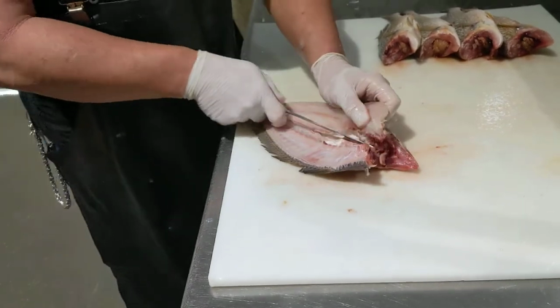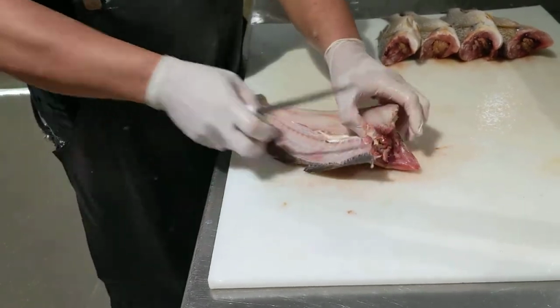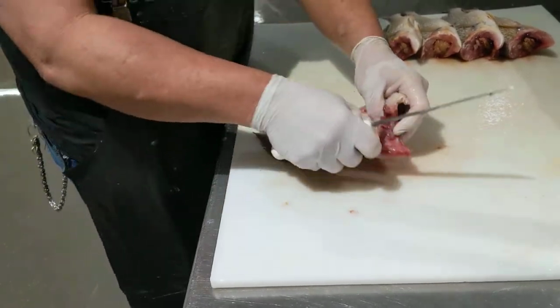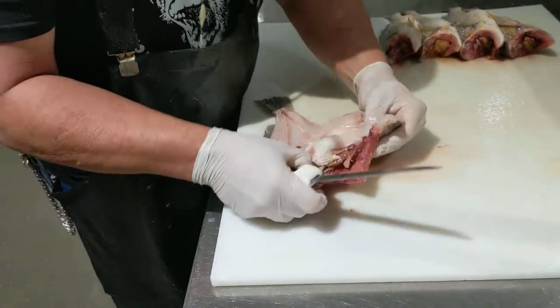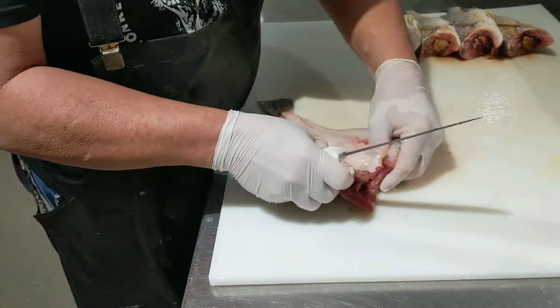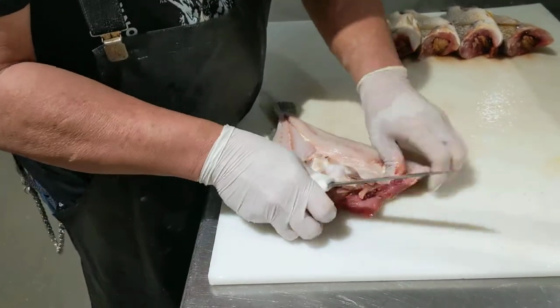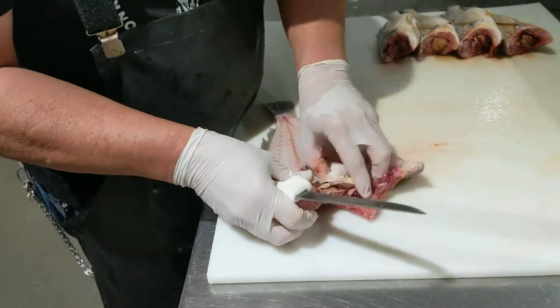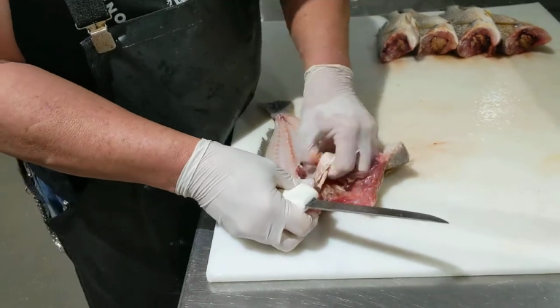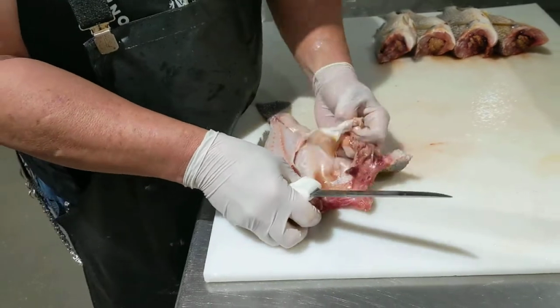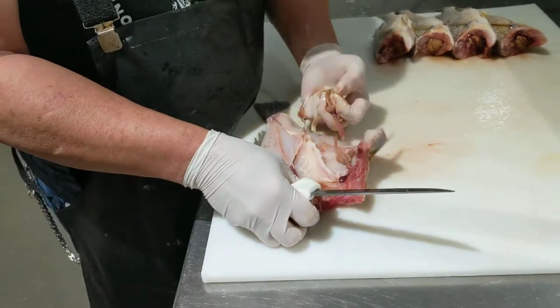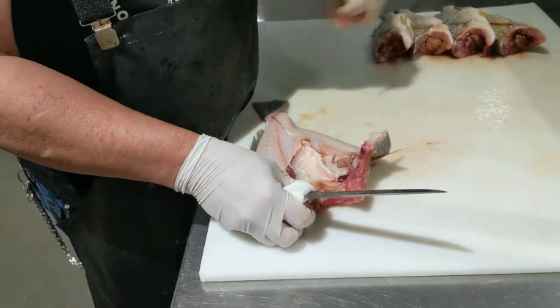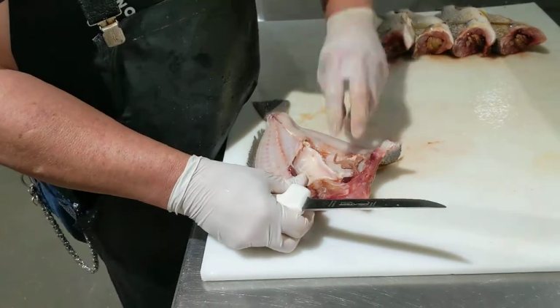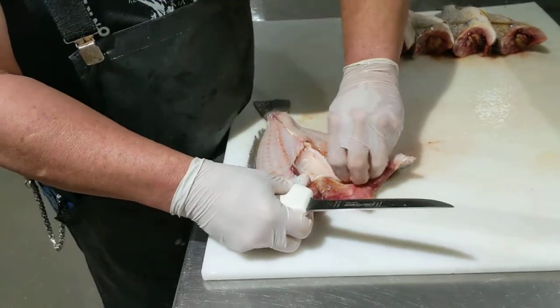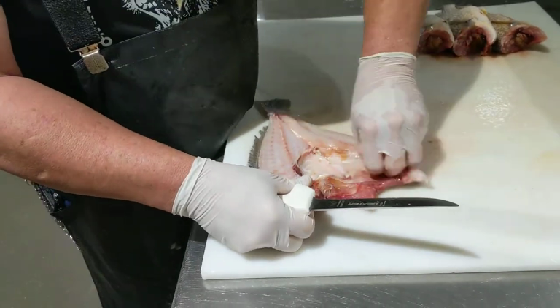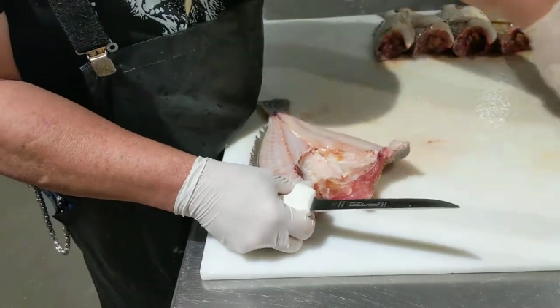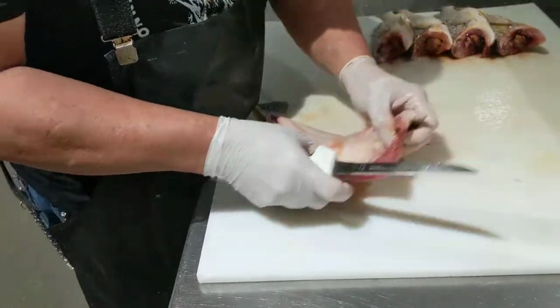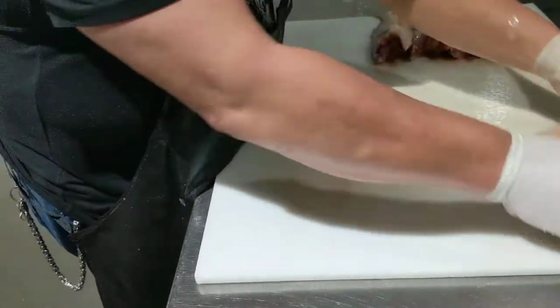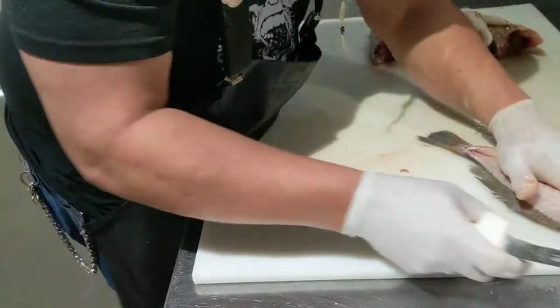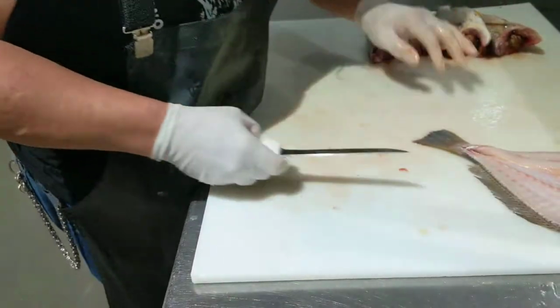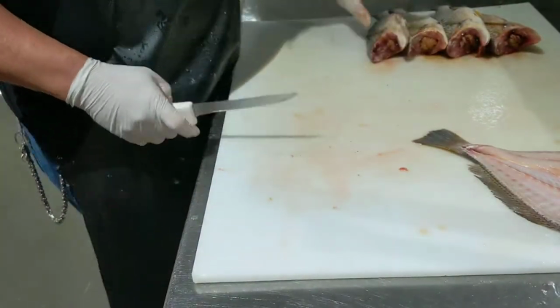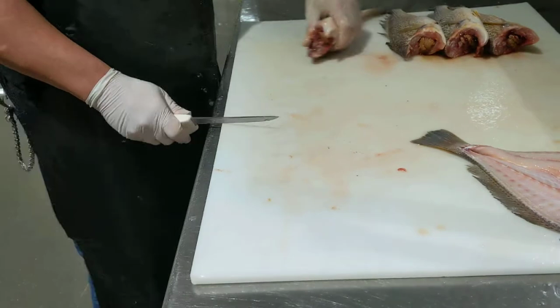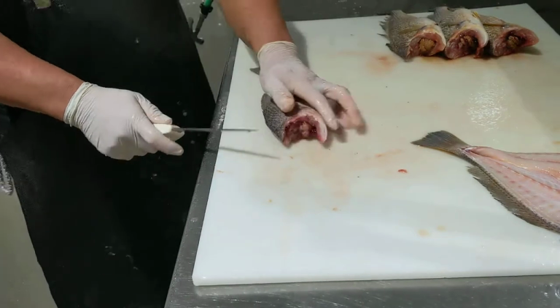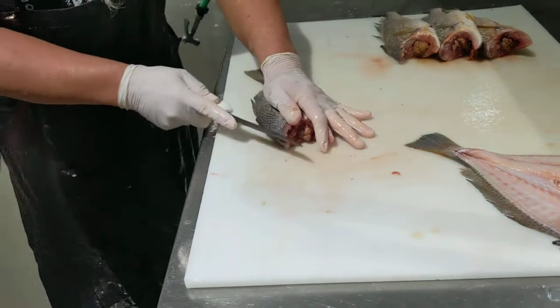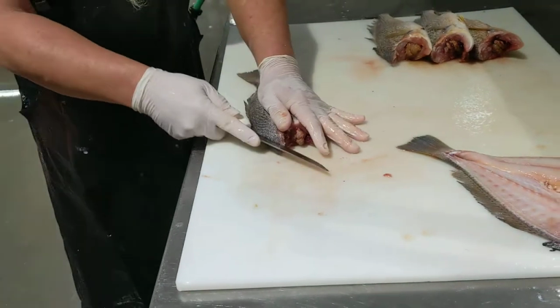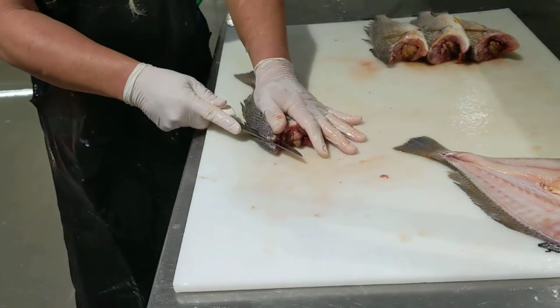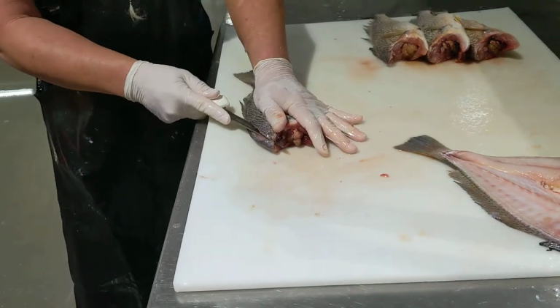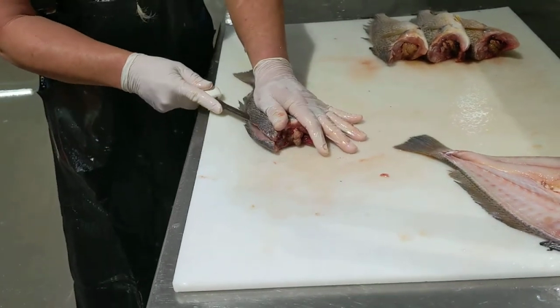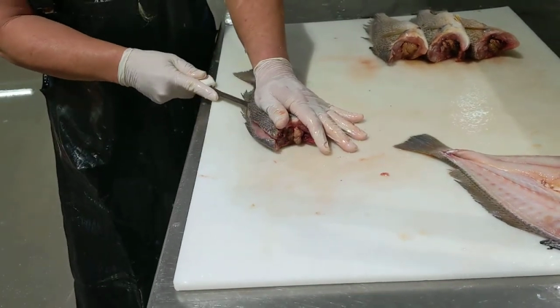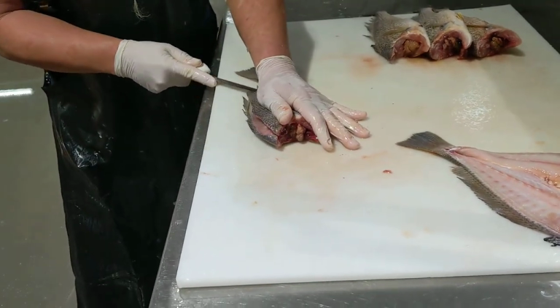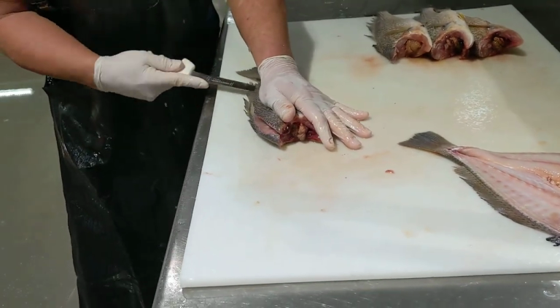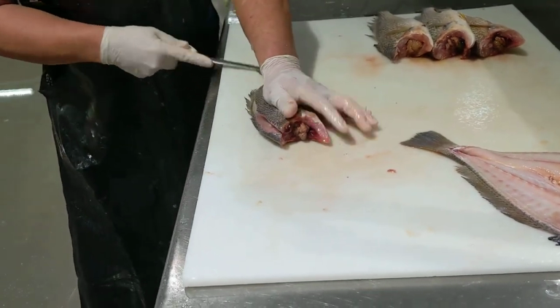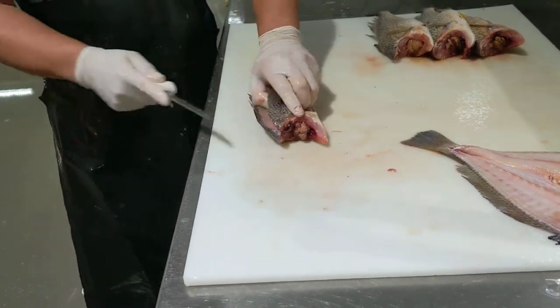So then when you come out, thread it out, pull the guts out — boom. And then you just repeat all the way down the spine.